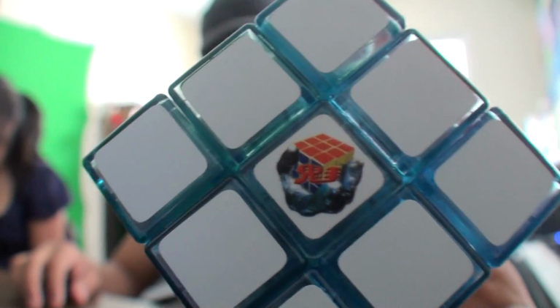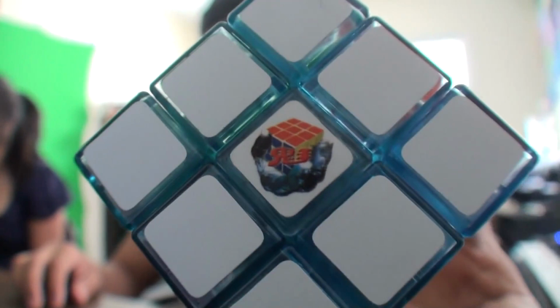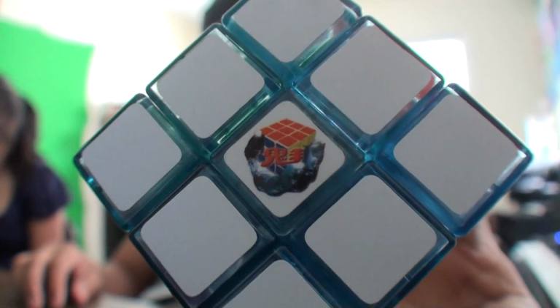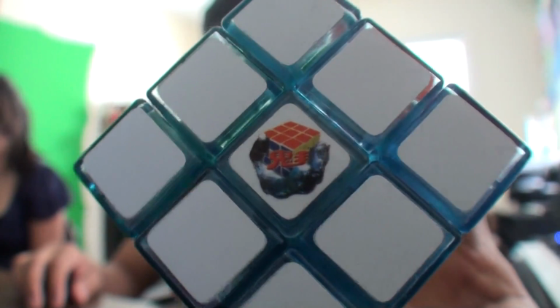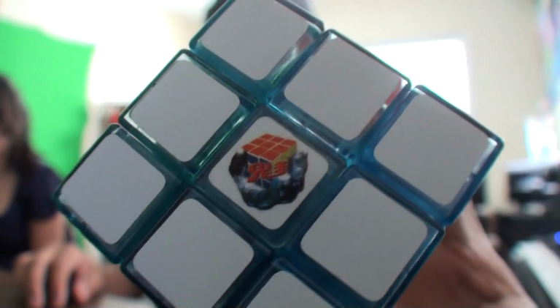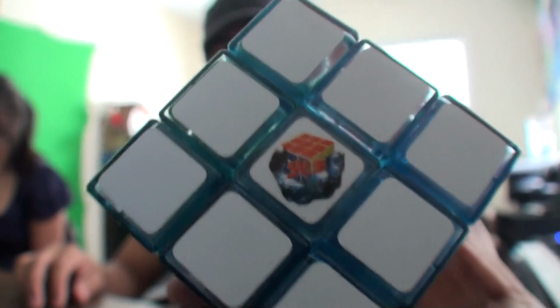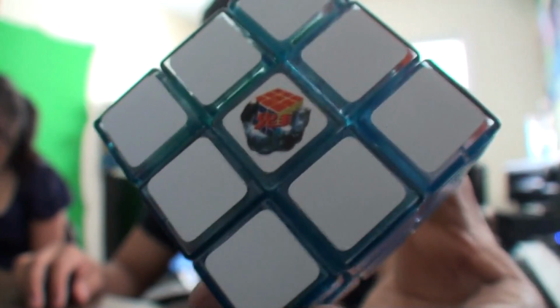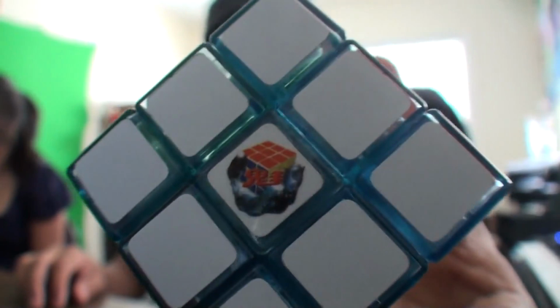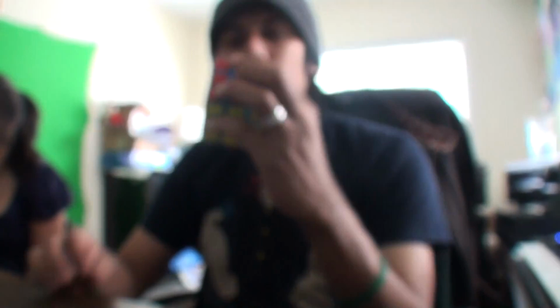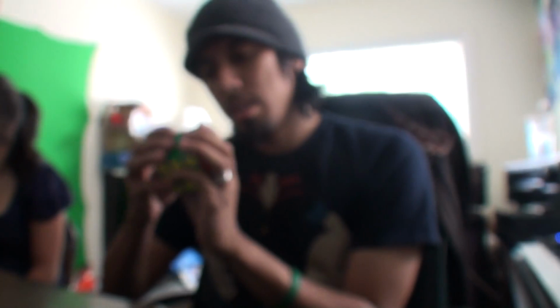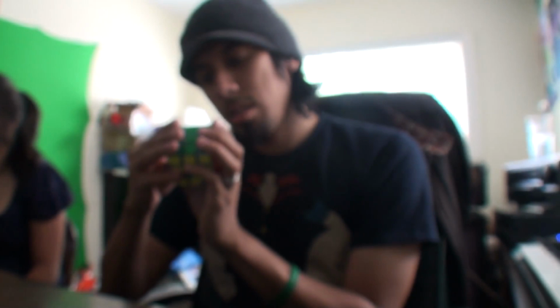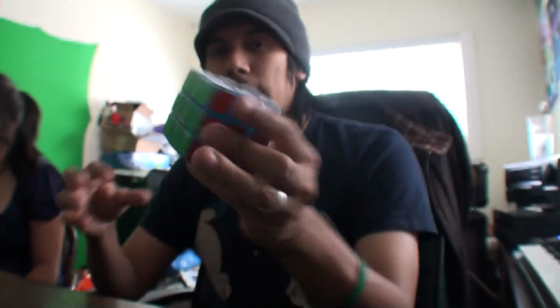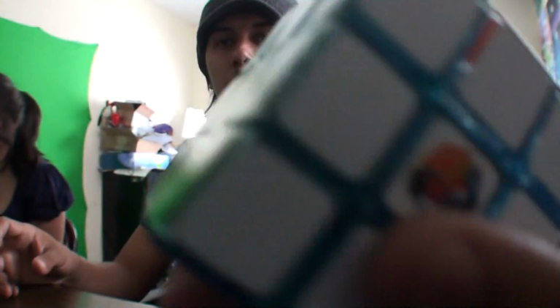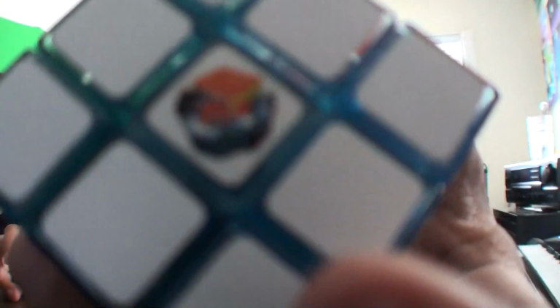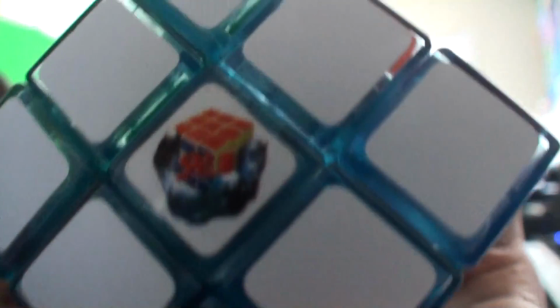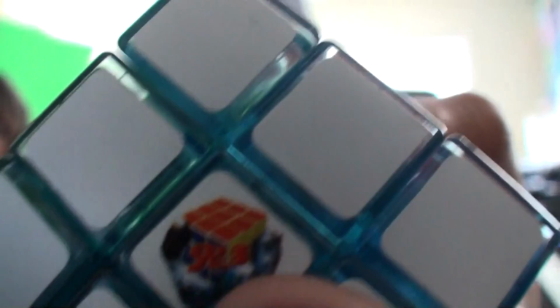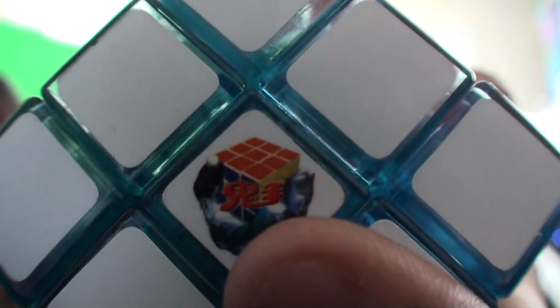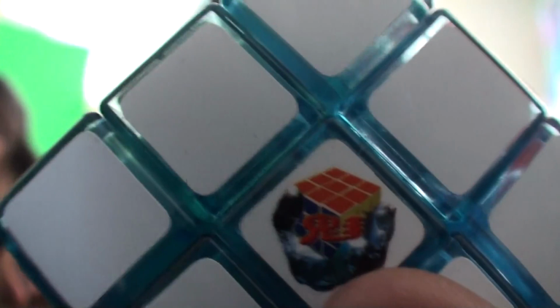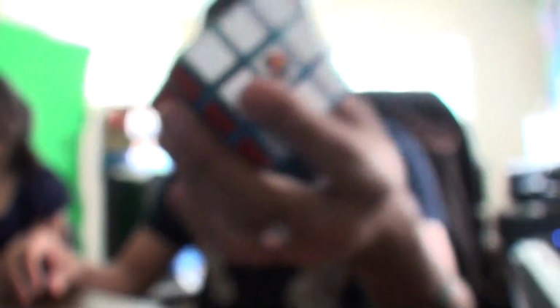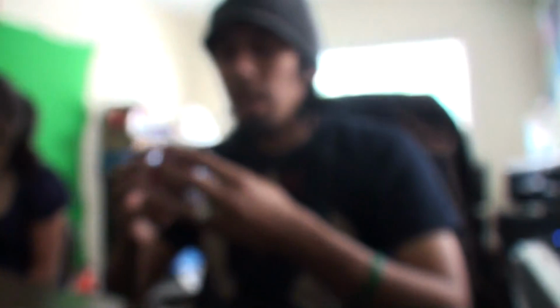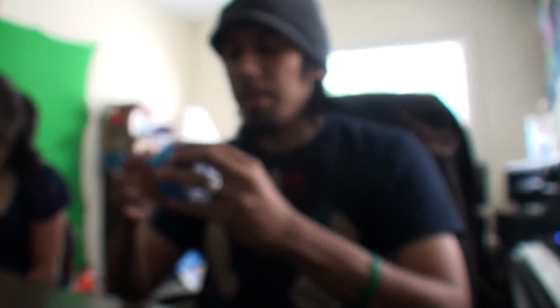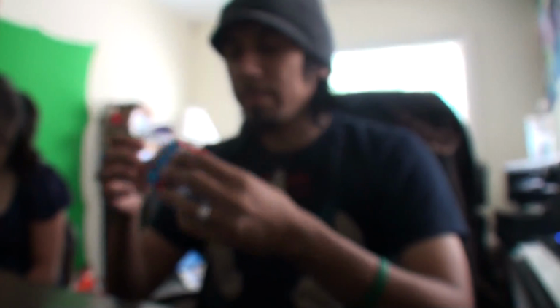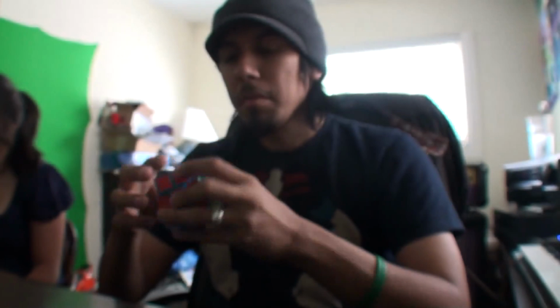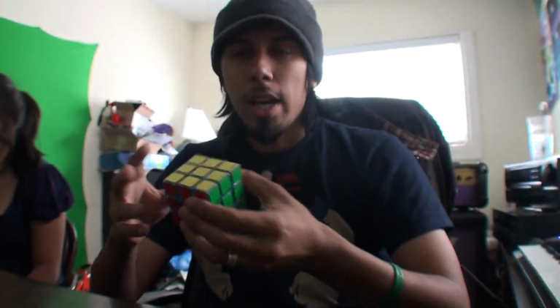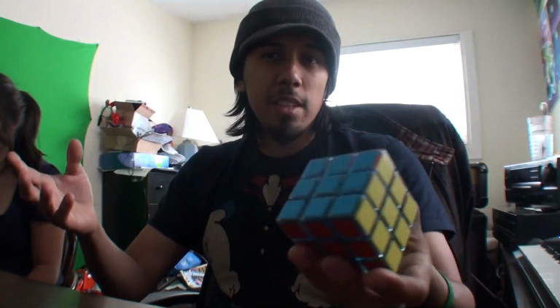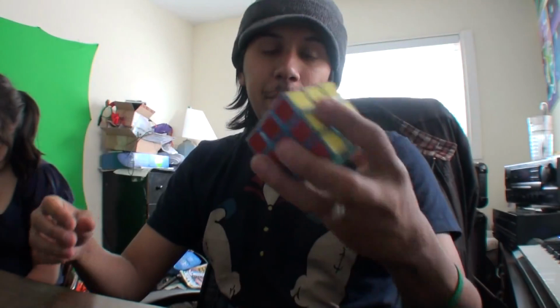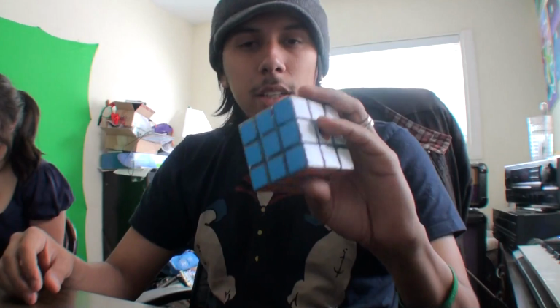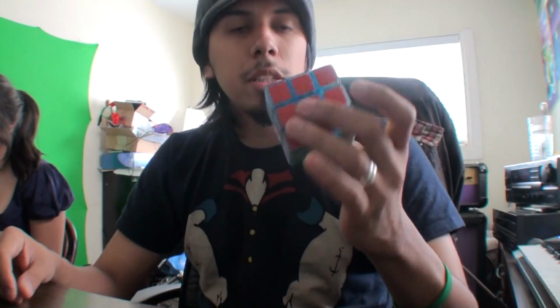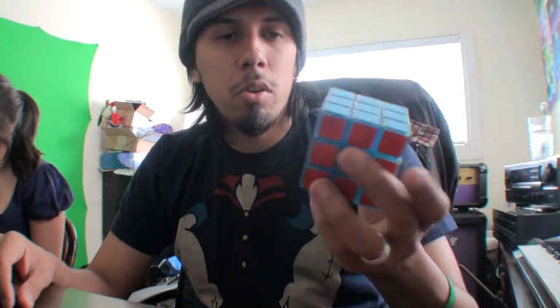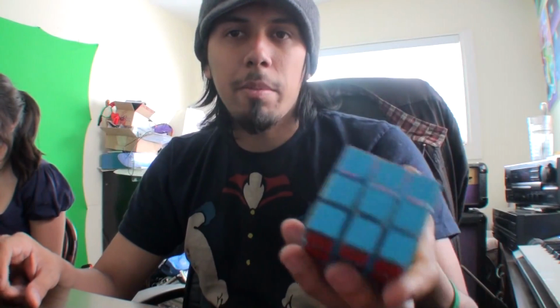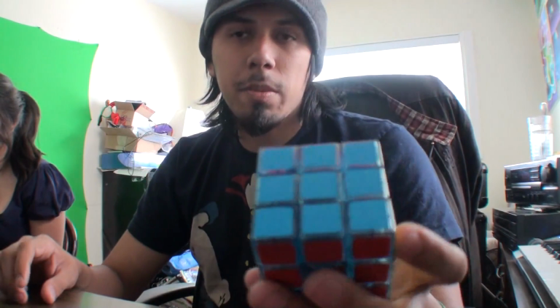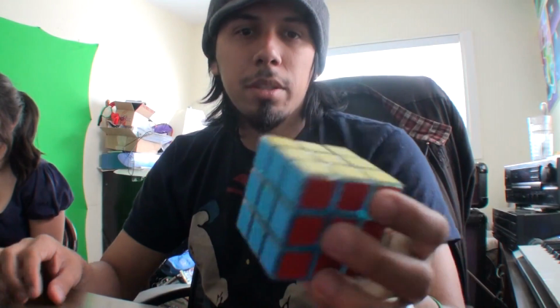It does have the Ghost Tan logo — the same logo that's on the Shengen cubes — but I think it's just the Ghost Hand logo. Yeah, it's the Ghost Hand logo because you can see the ghost hand holding the cube.